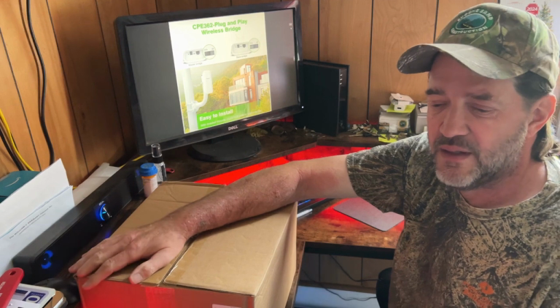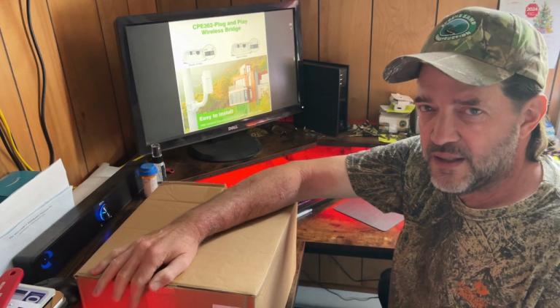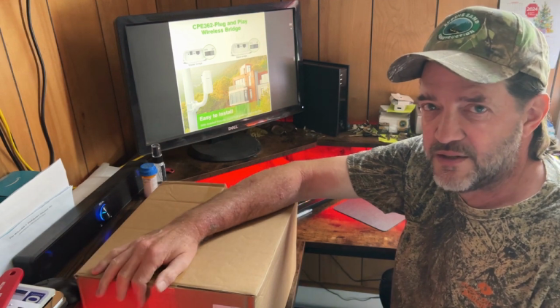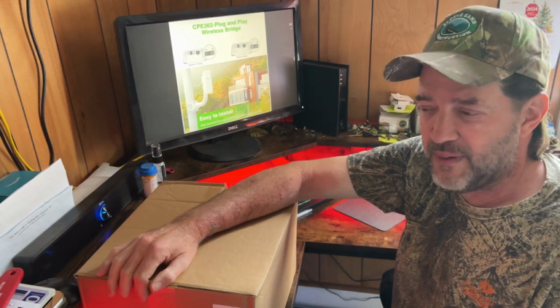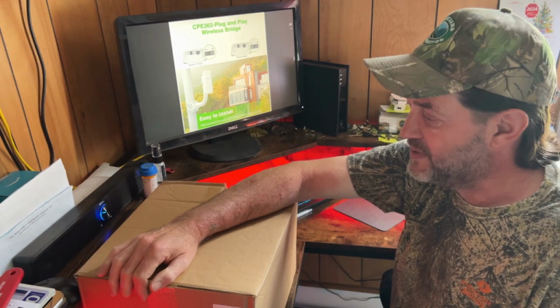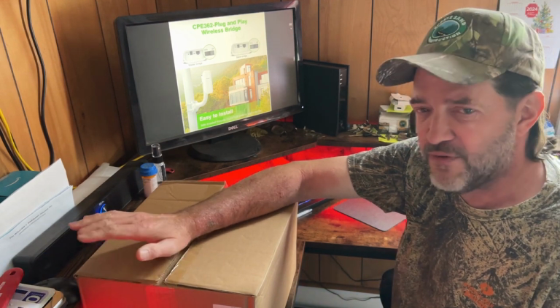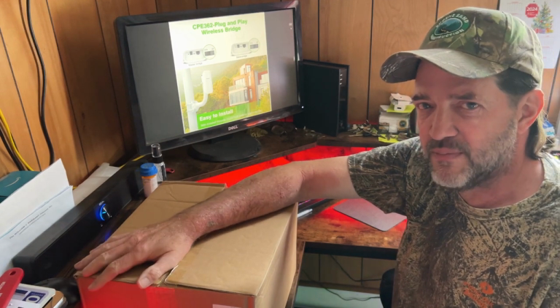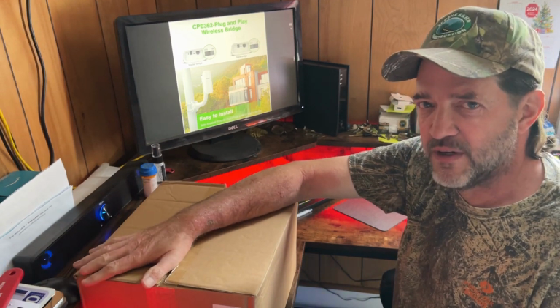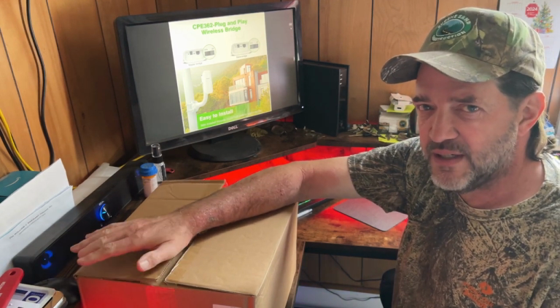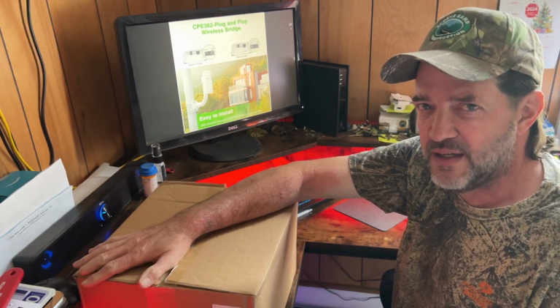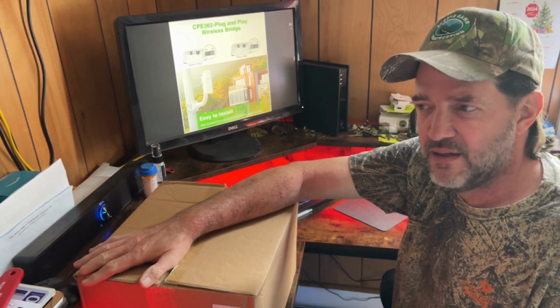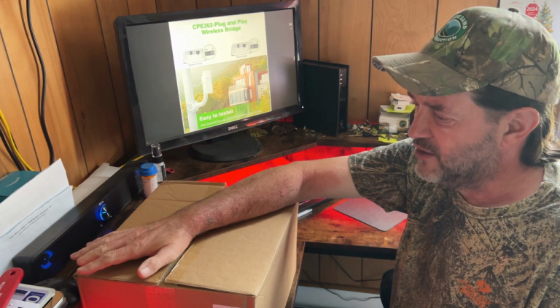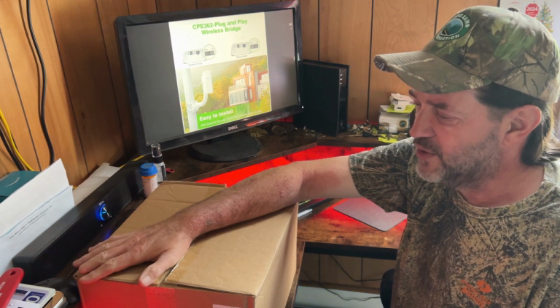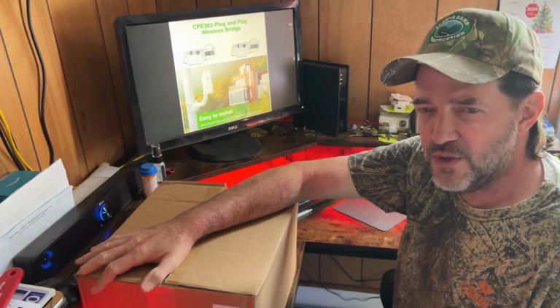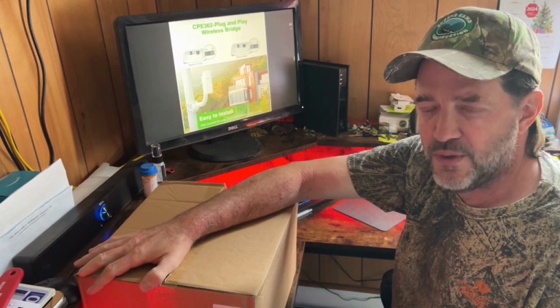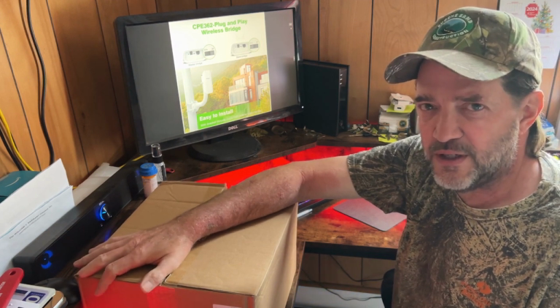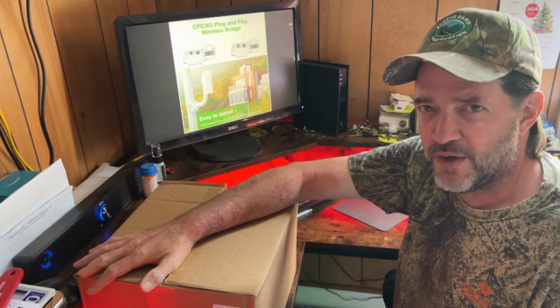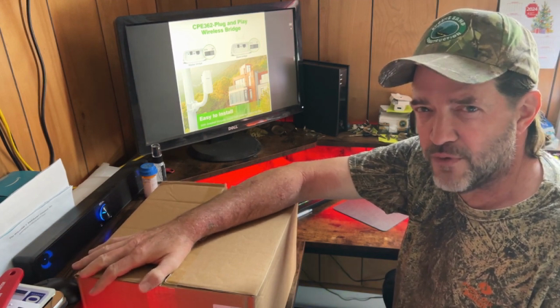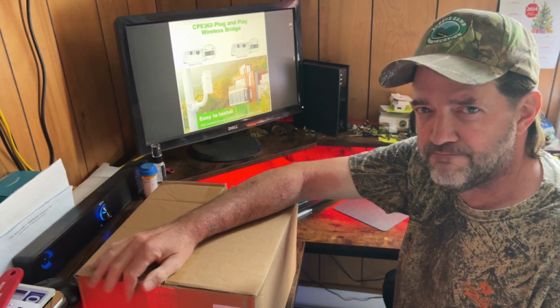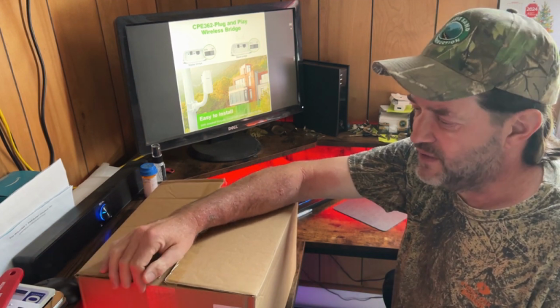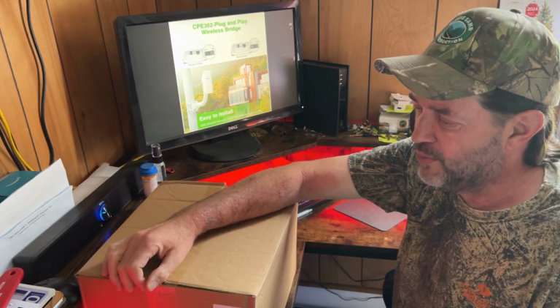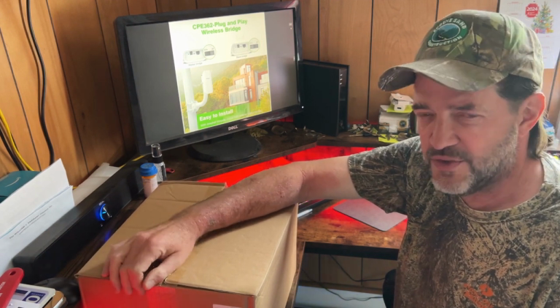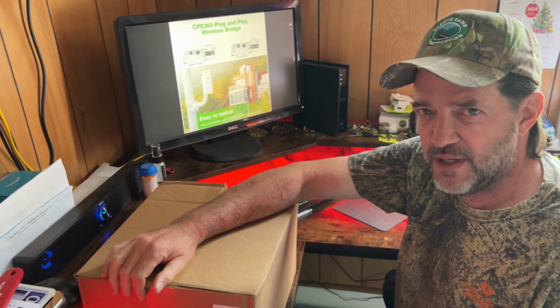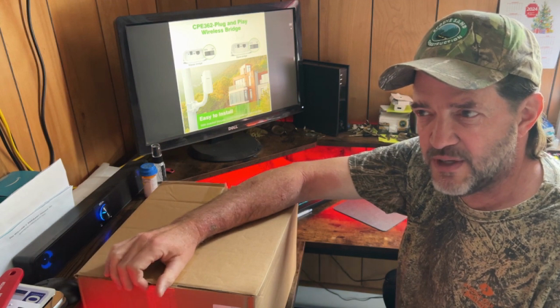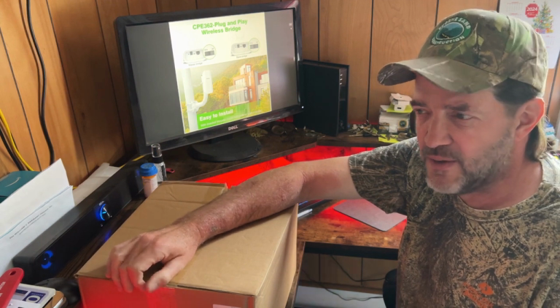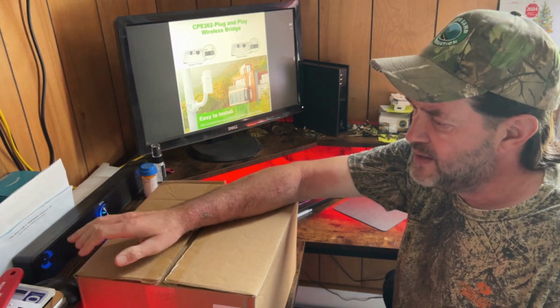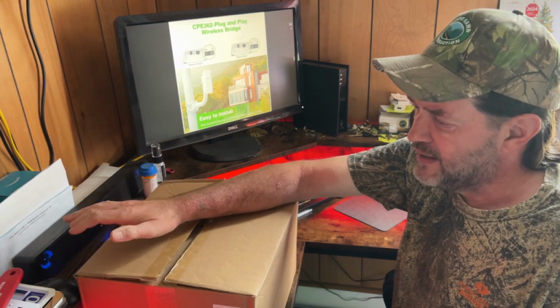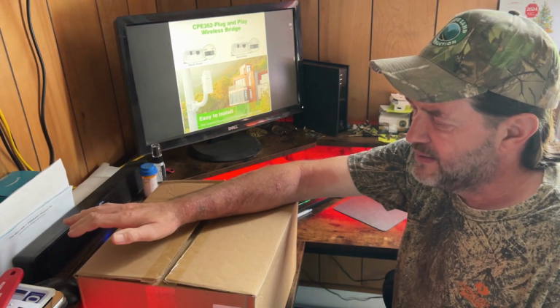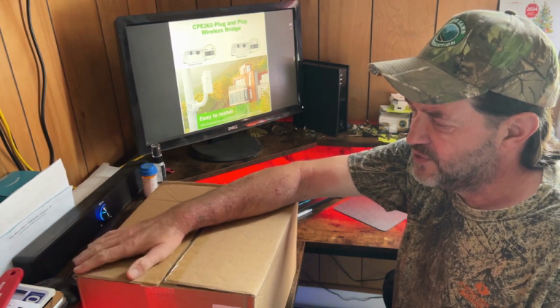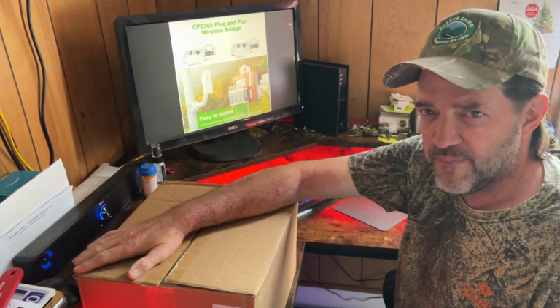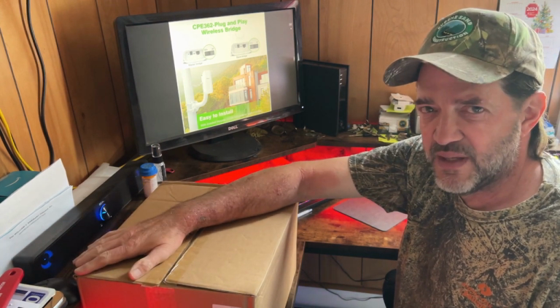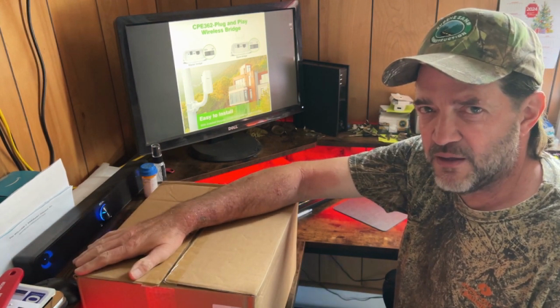Hey guys, welcome back to Little Piece of Heaven Farm. My name is Farron and today I'm going to do a review on a new product for our farm that'll help with our security cameras. This is from Adelo.